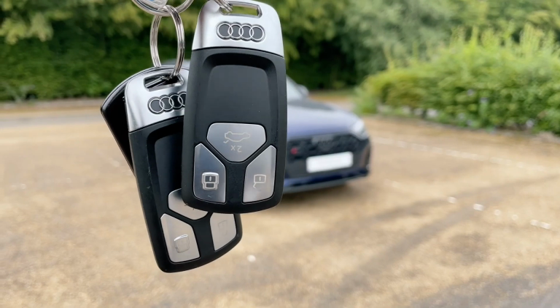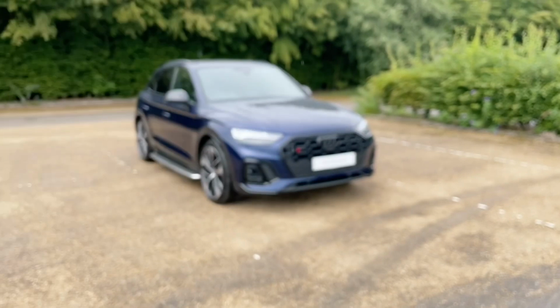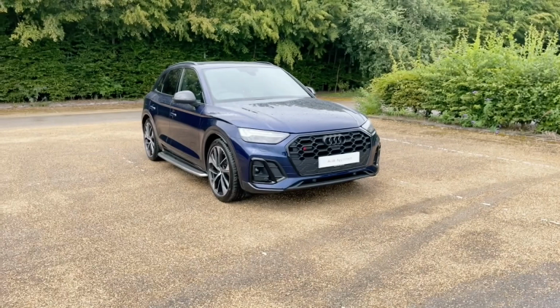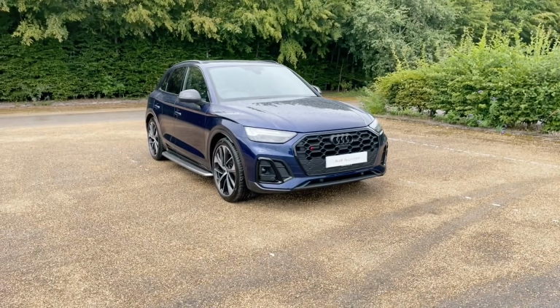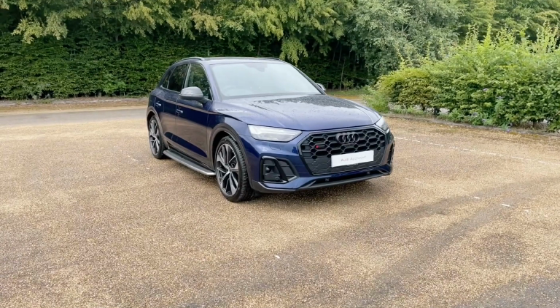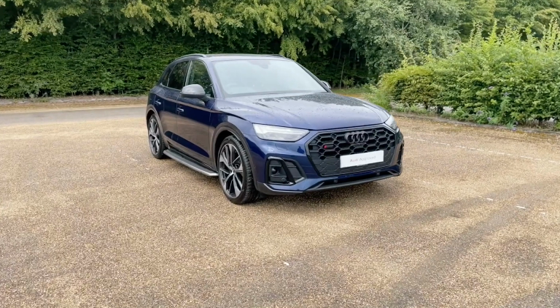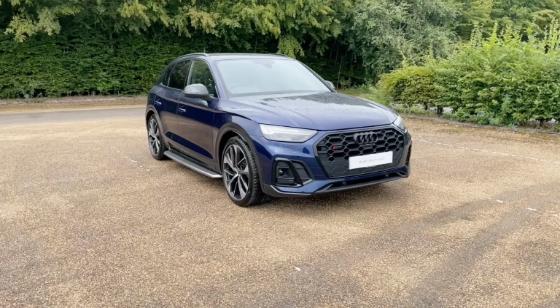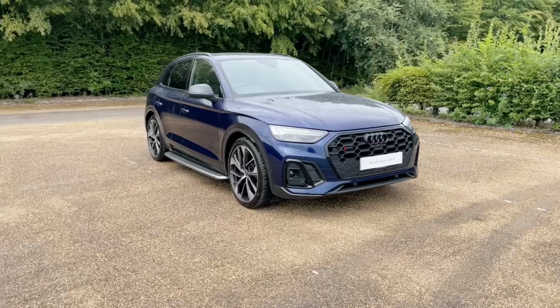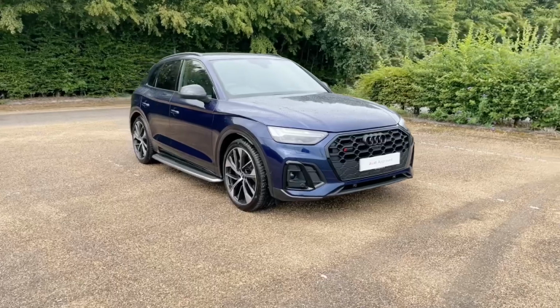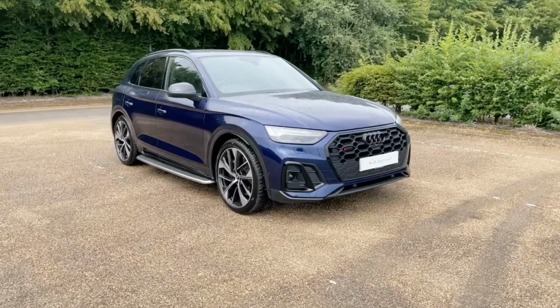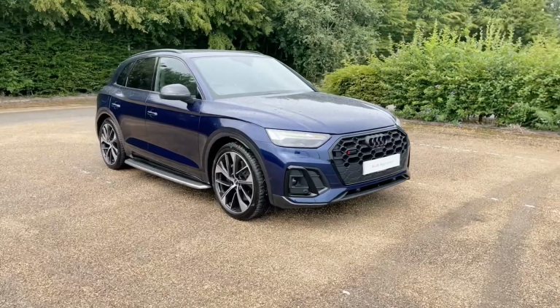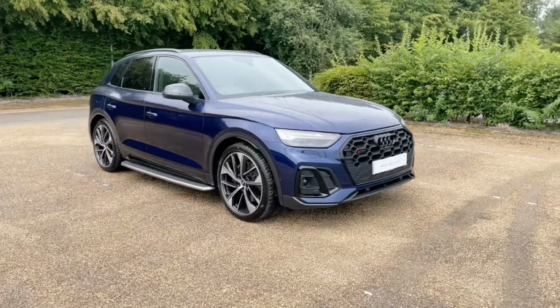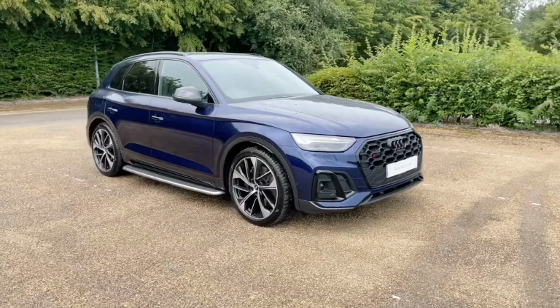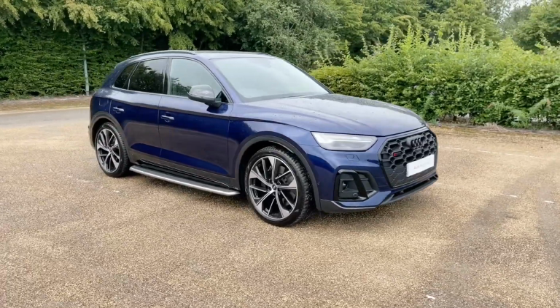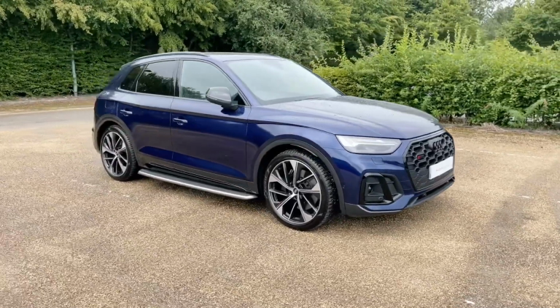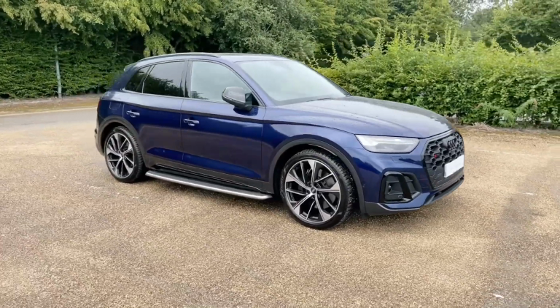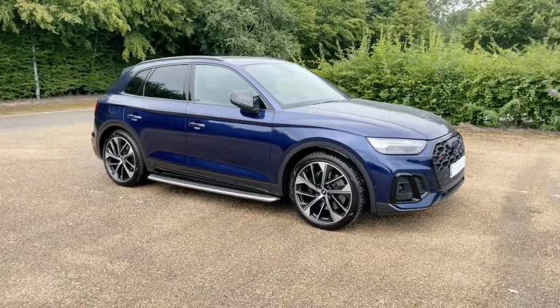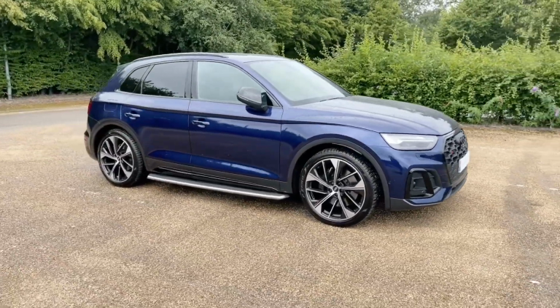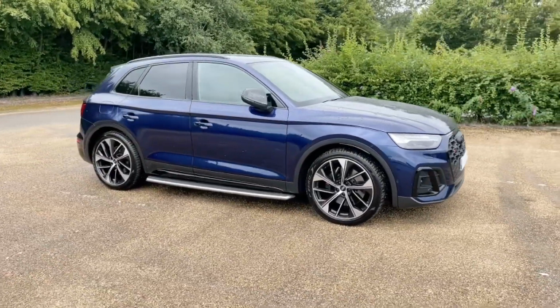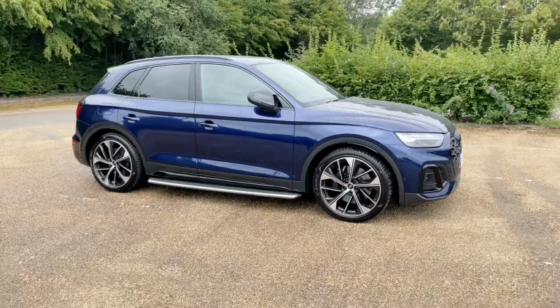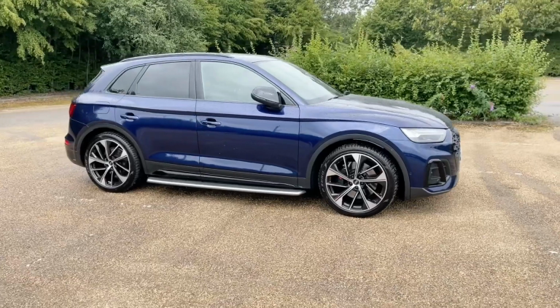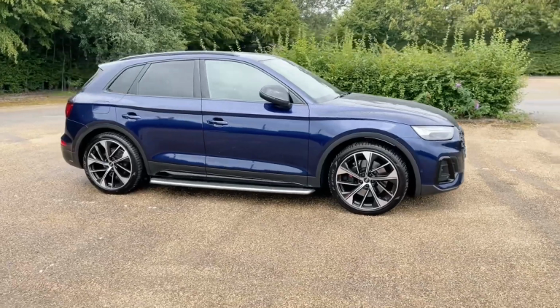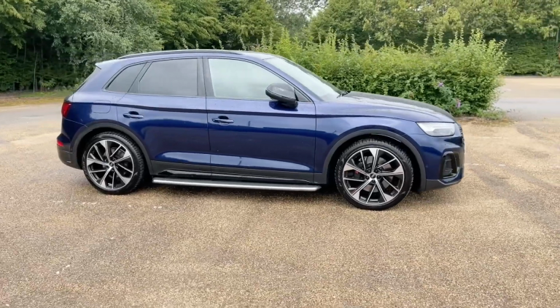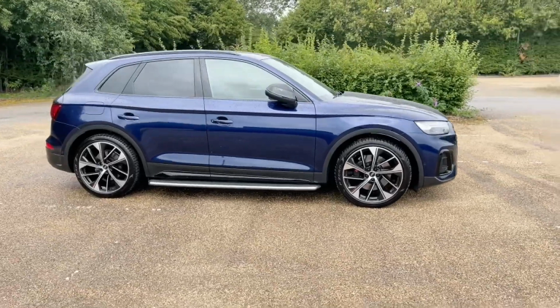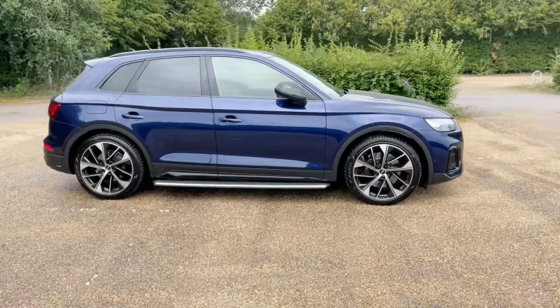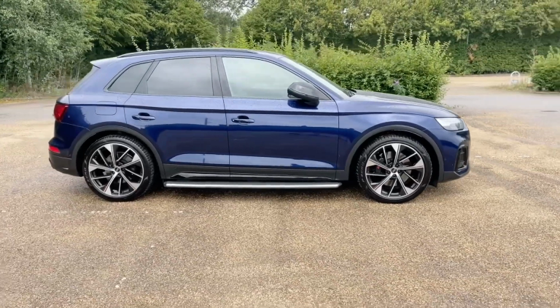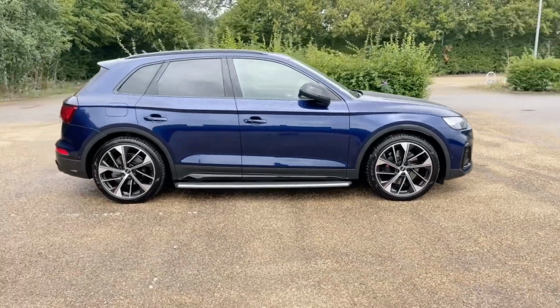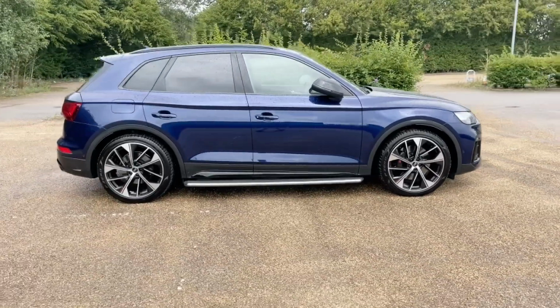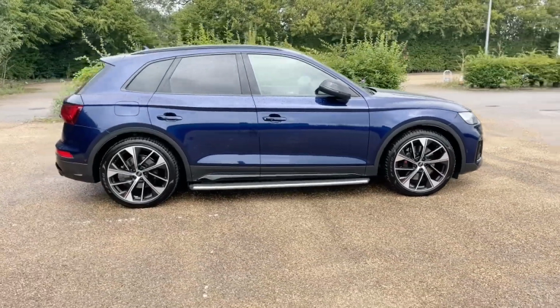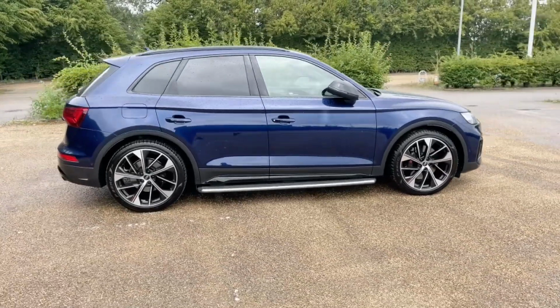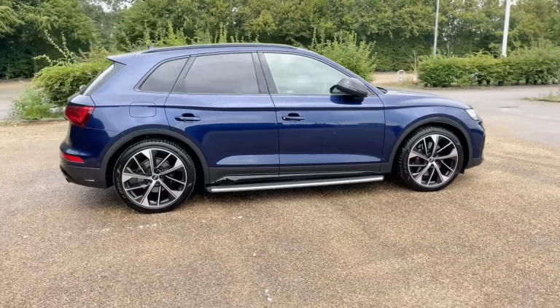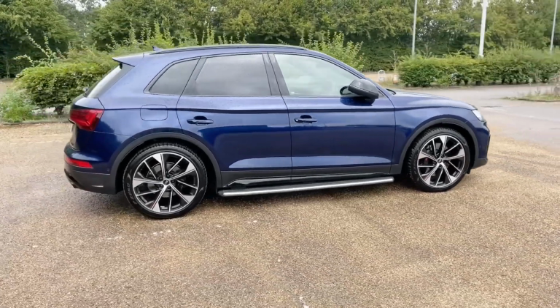Hello and welcome to Bedford Audi. Here we have the impressive Audi approved Audi SQ5. This Audi SQ5 is in the fourspring trim and features the black edition grills, window surroundings and extra blackout interior options.